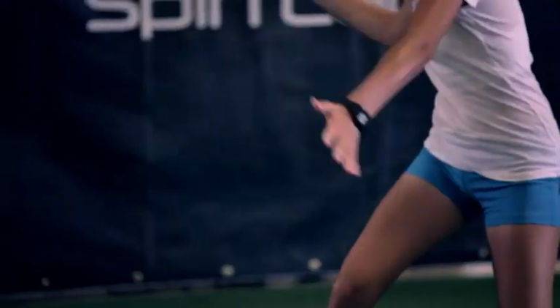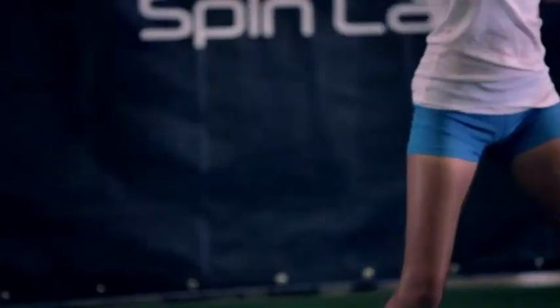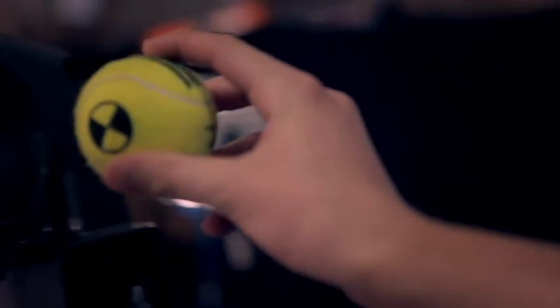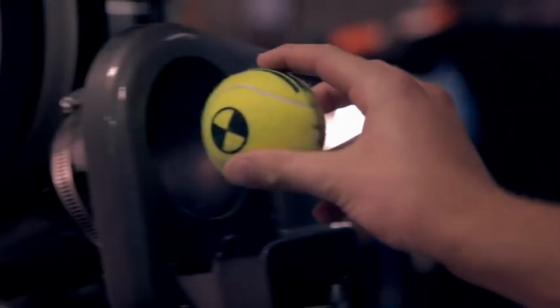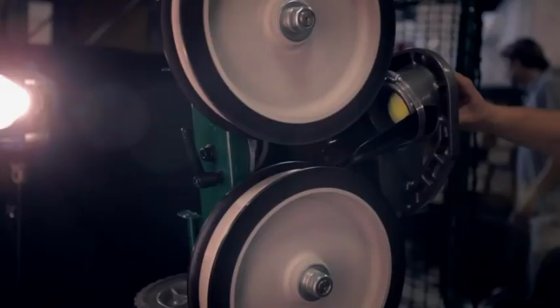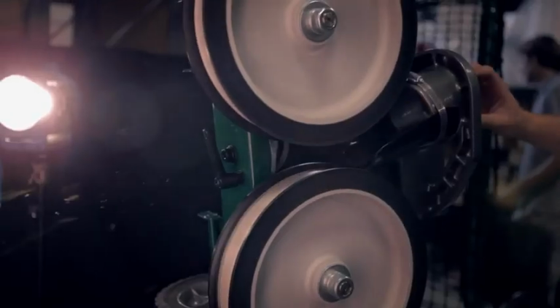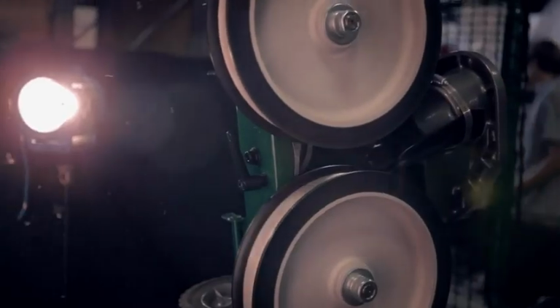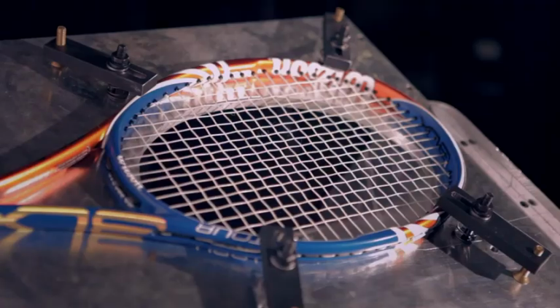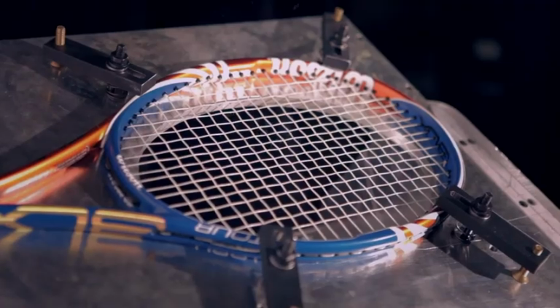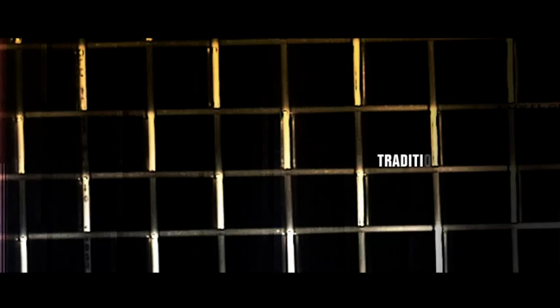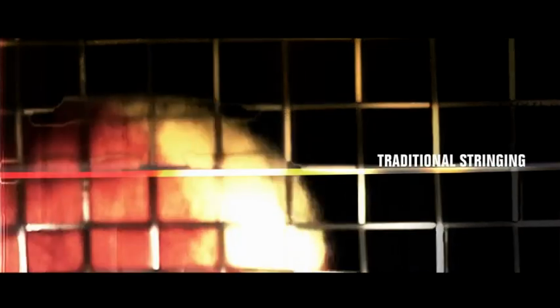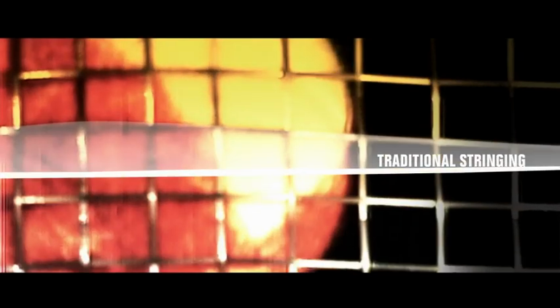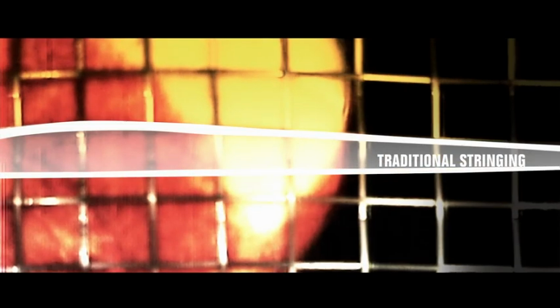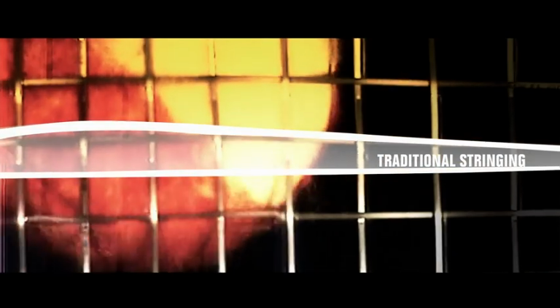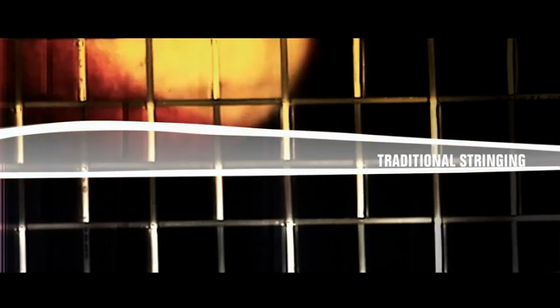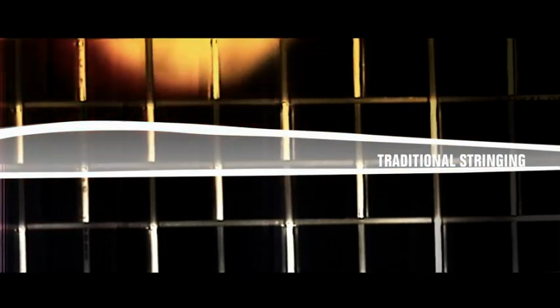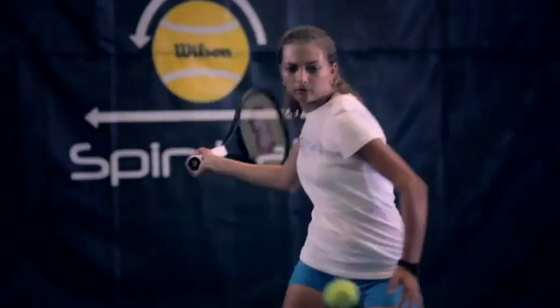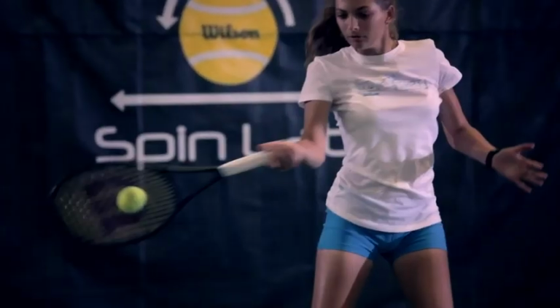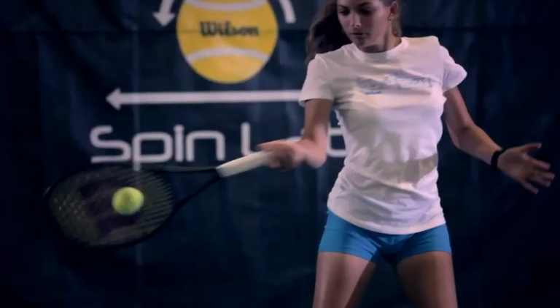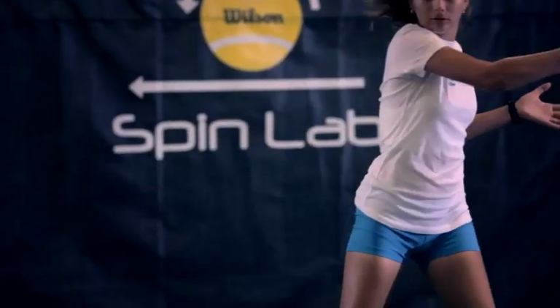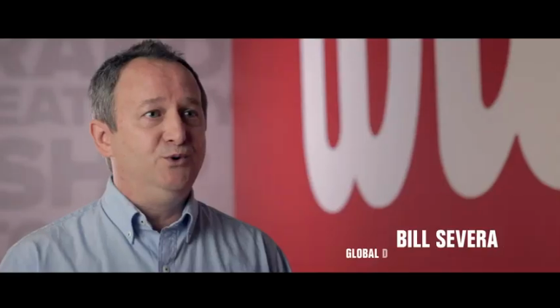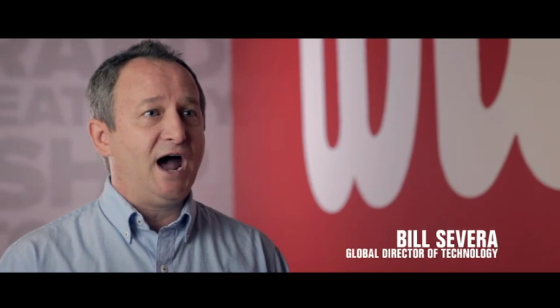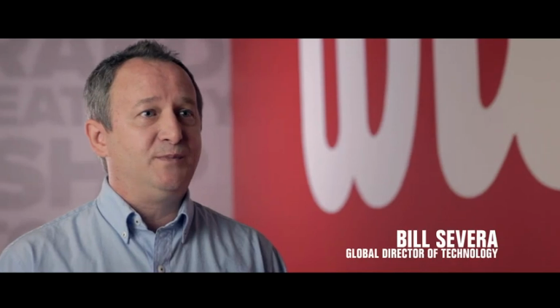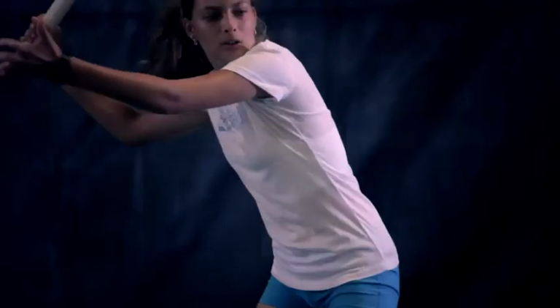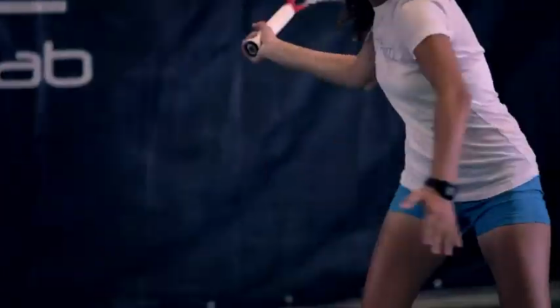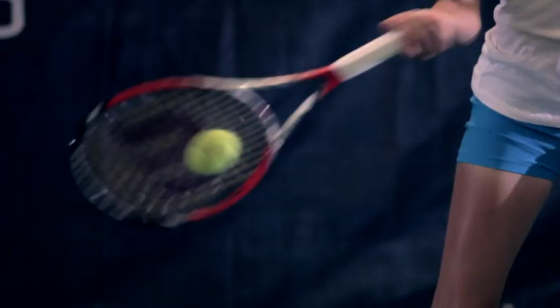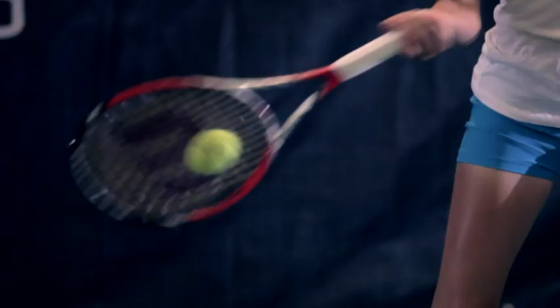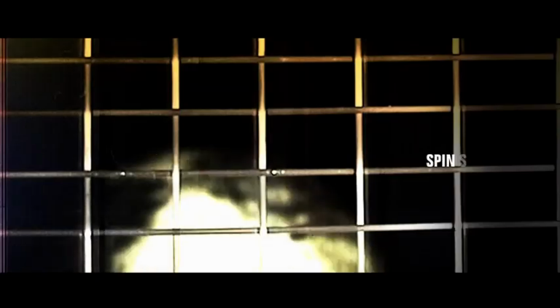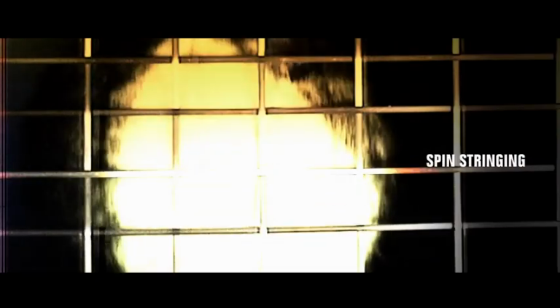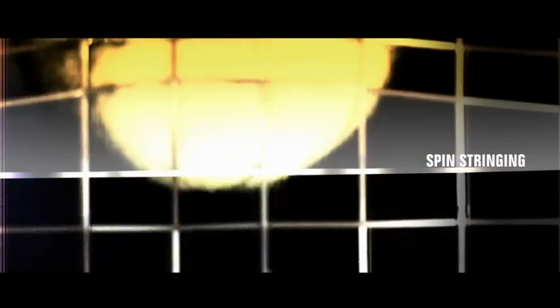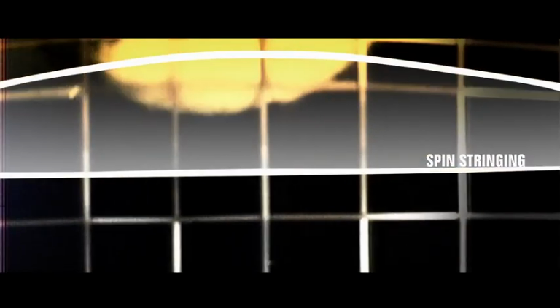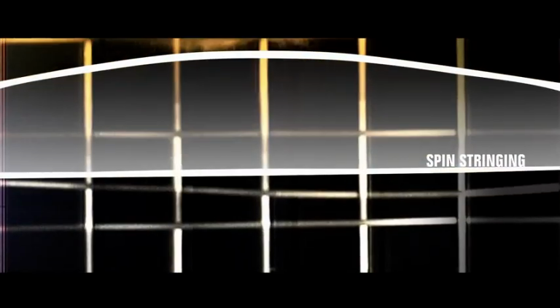What we found out was that the traditional way of stringing the racket is actually limiting the amount of spin potential. We knew we could optimize the string pattern and provide more spin for the average player.